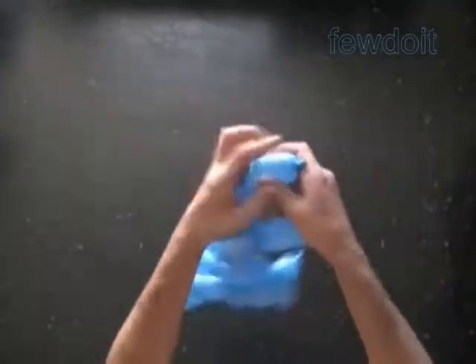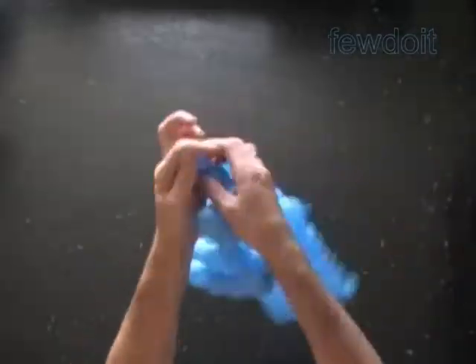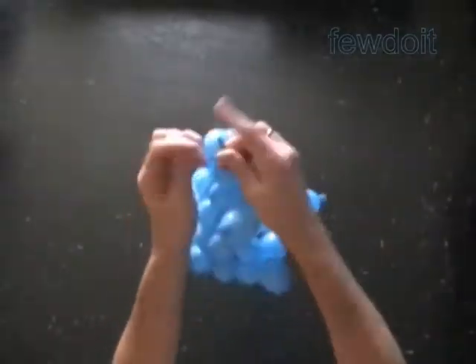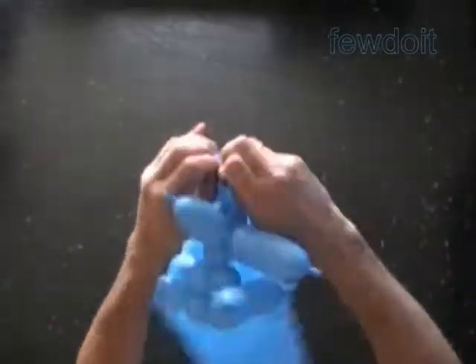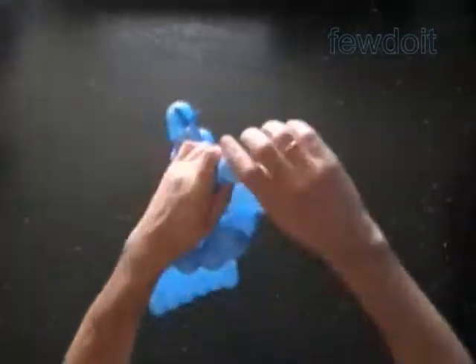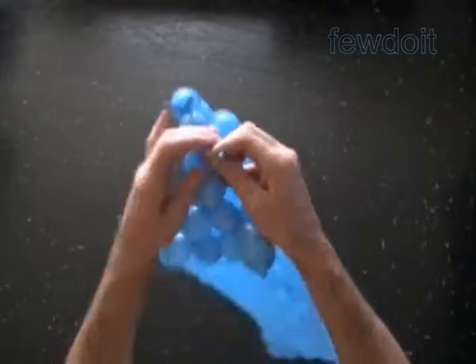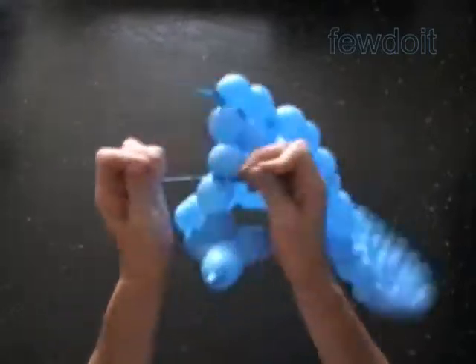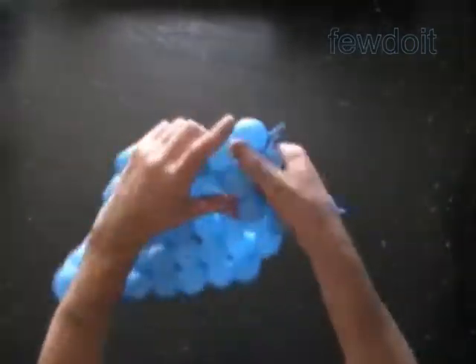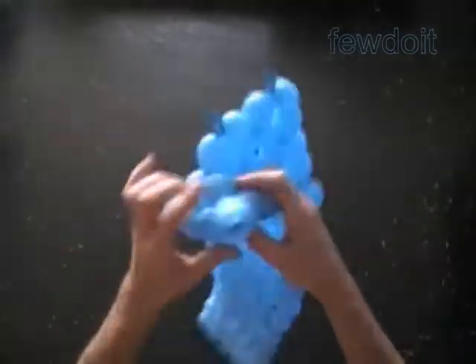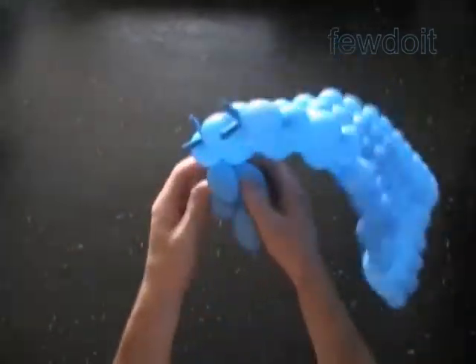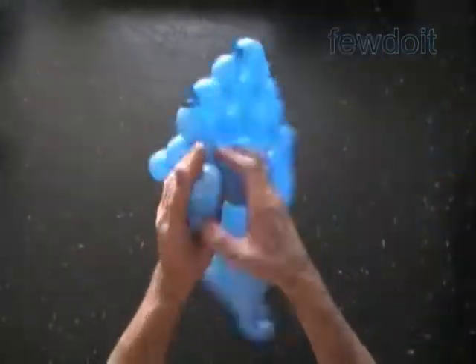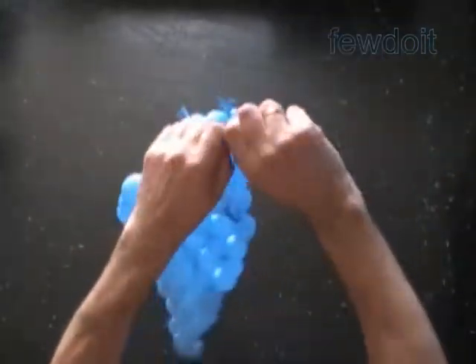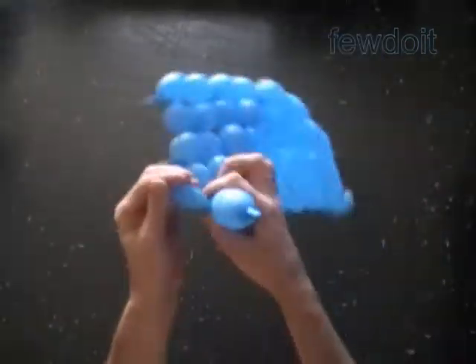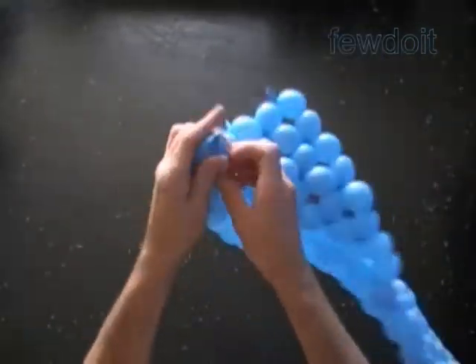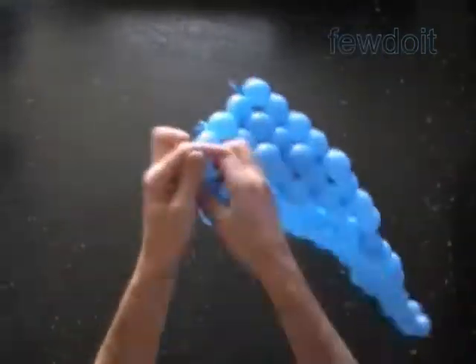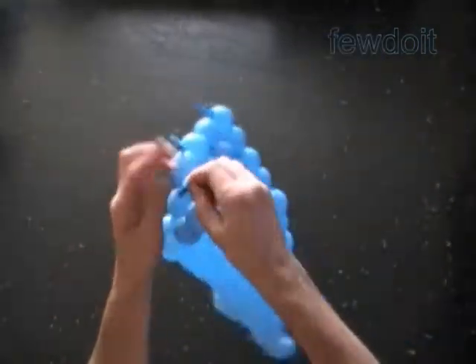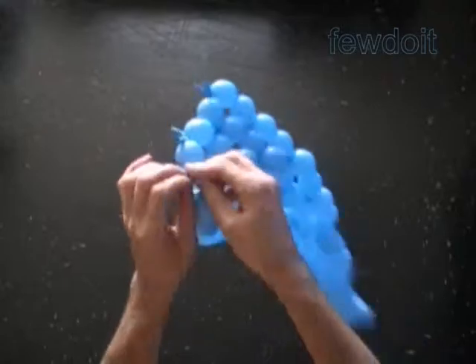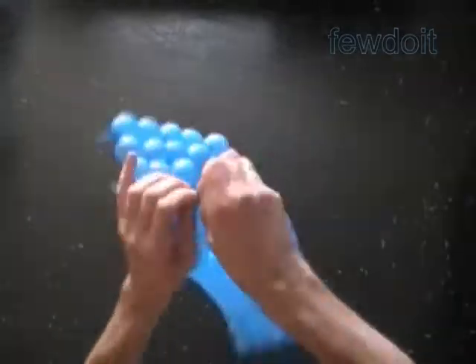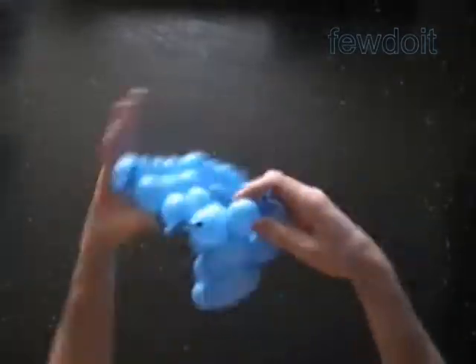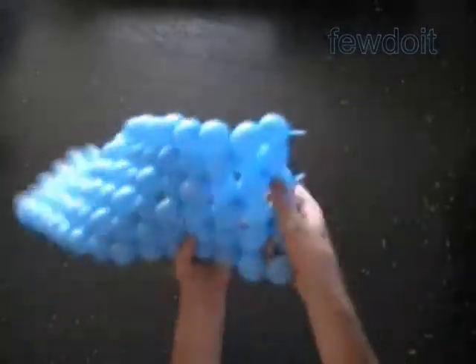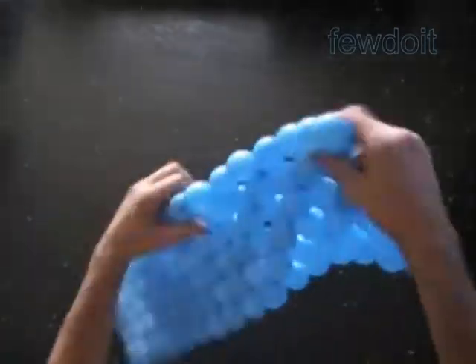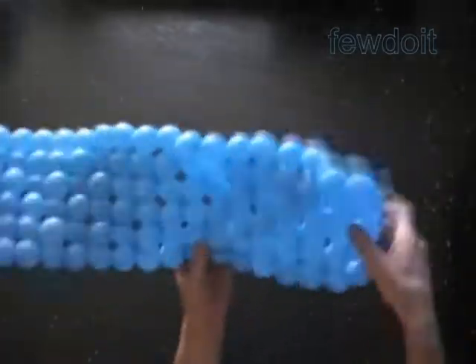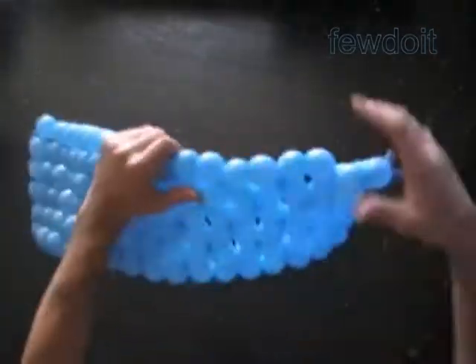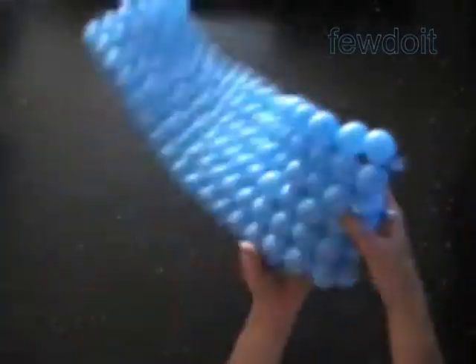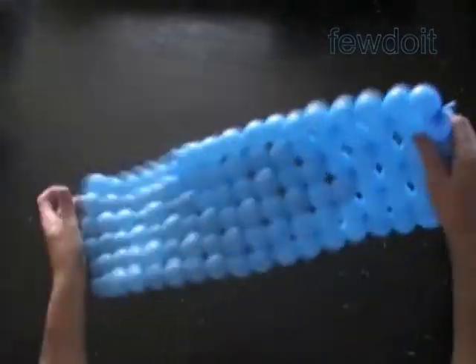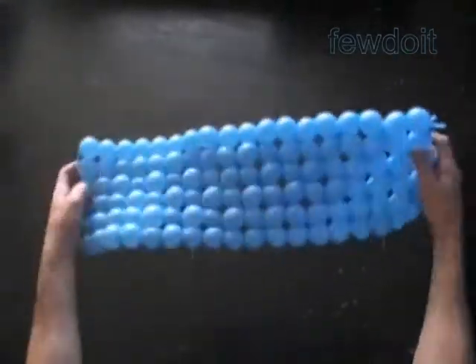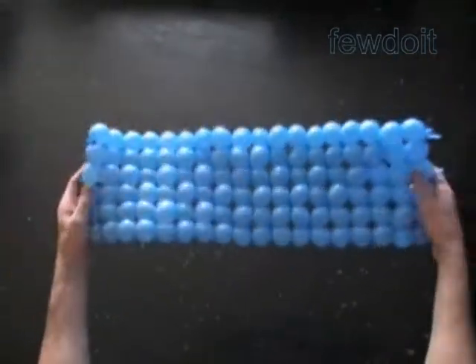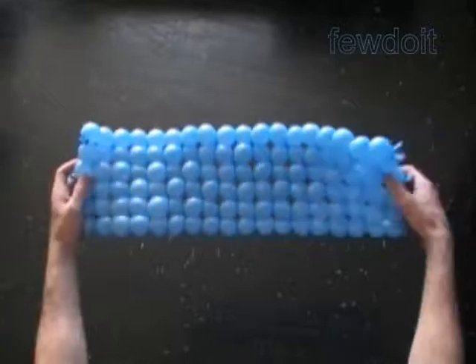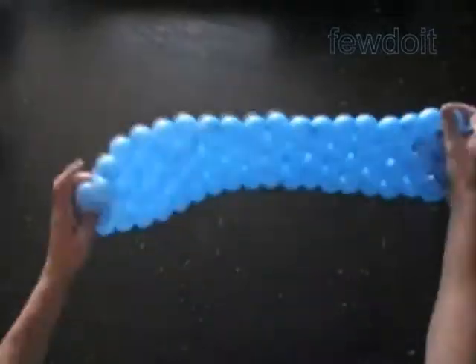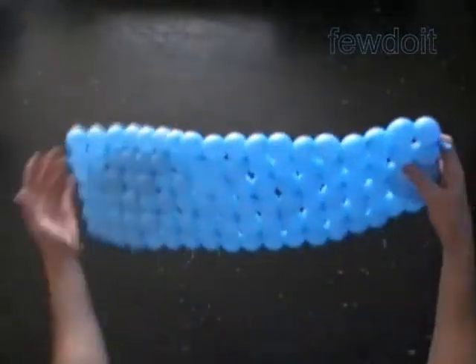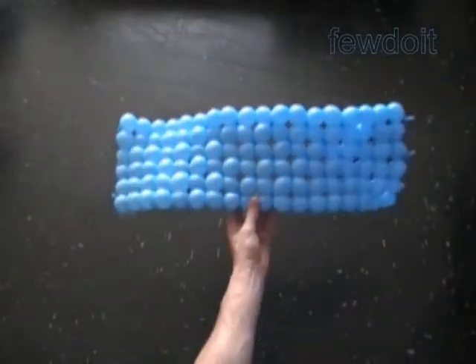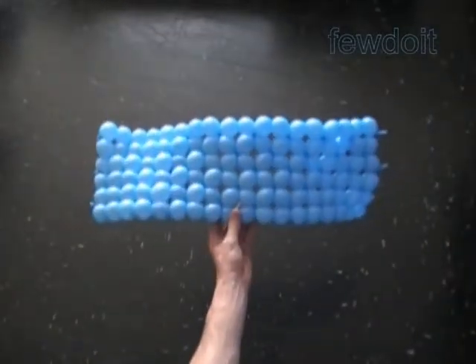Now let's get back to our sculpture. Once we have made the last eighteenth row we can cut off the rest of the balloons and tie off the ends. So far we have made a rectangular shape piece of fabric with size 6 by 18 bubbles.